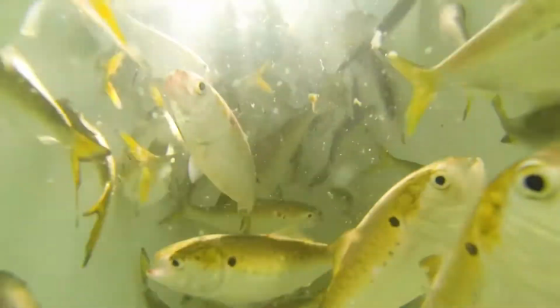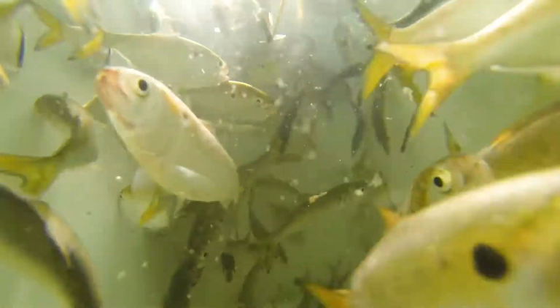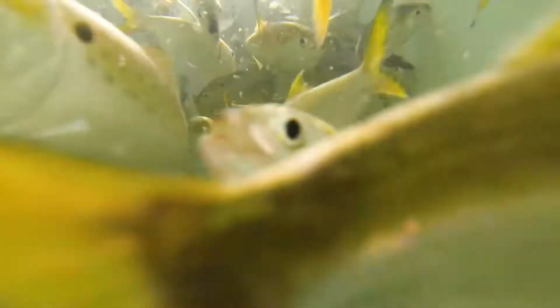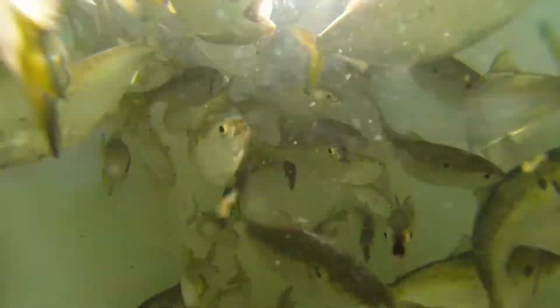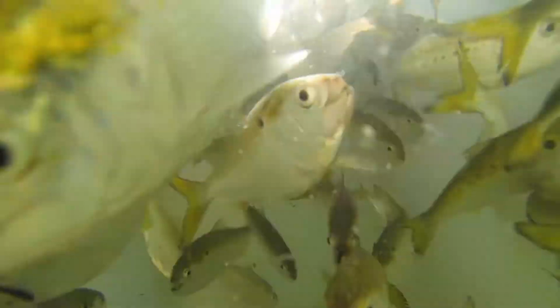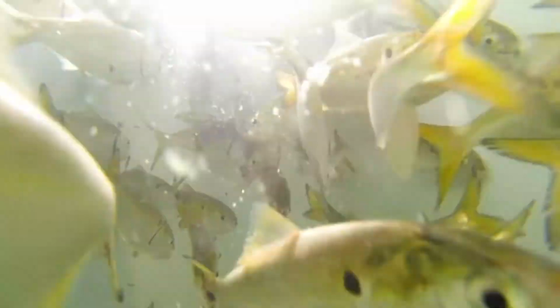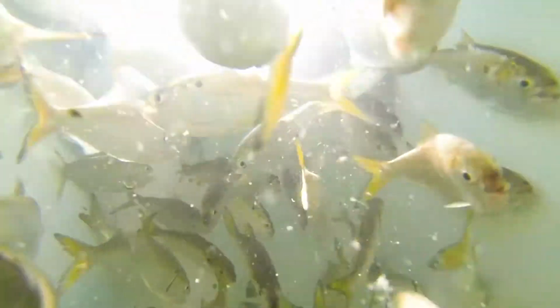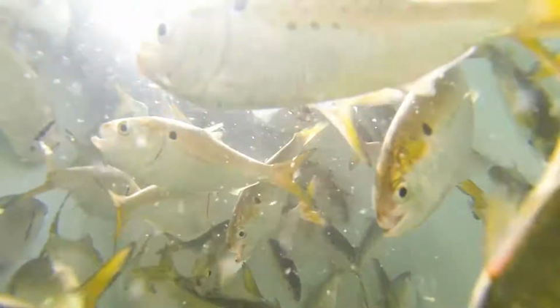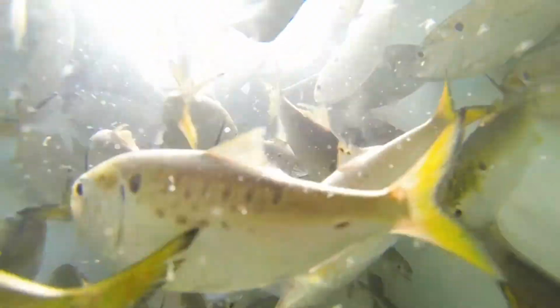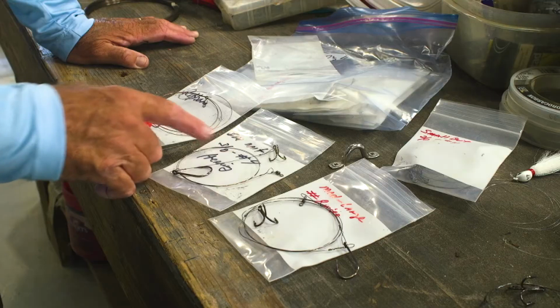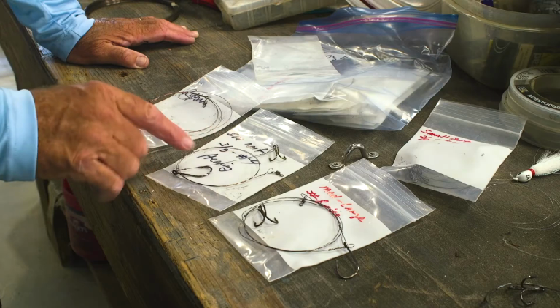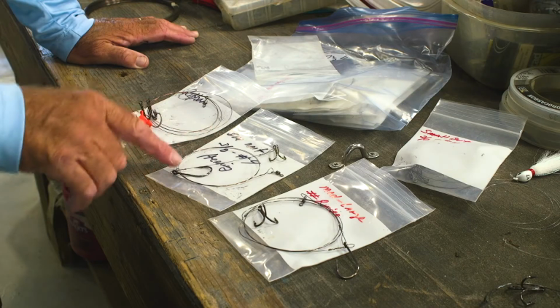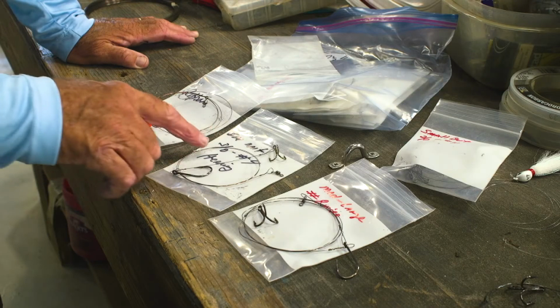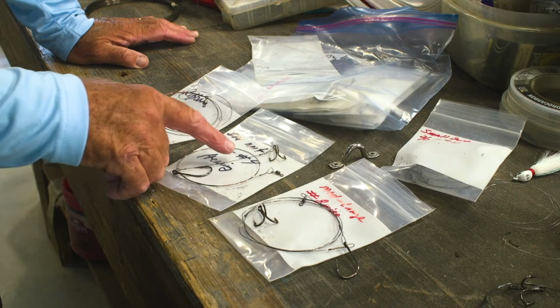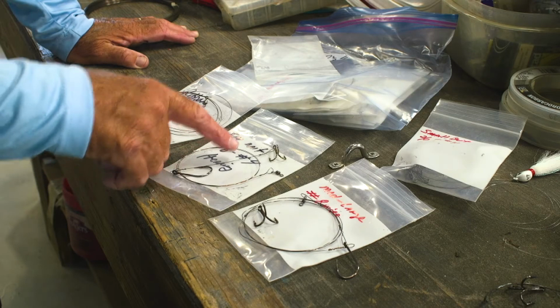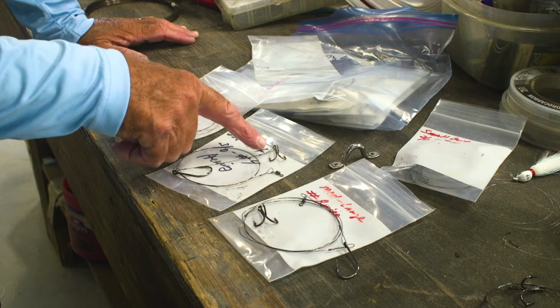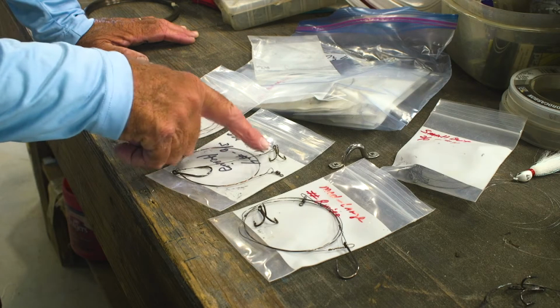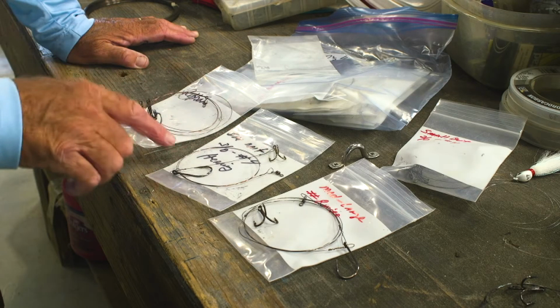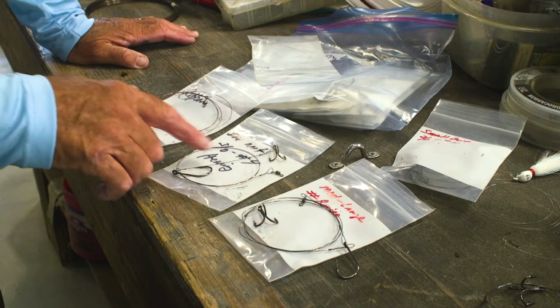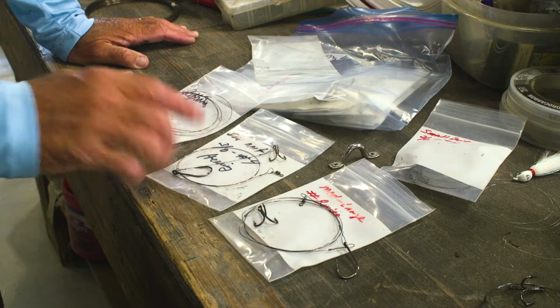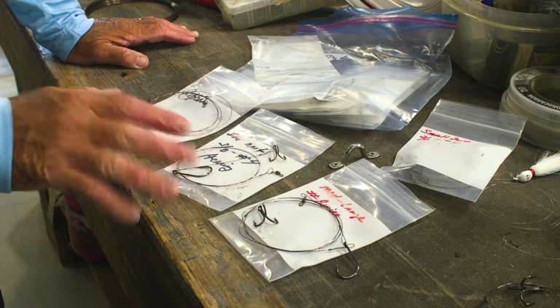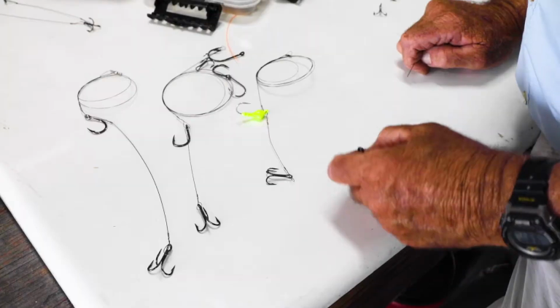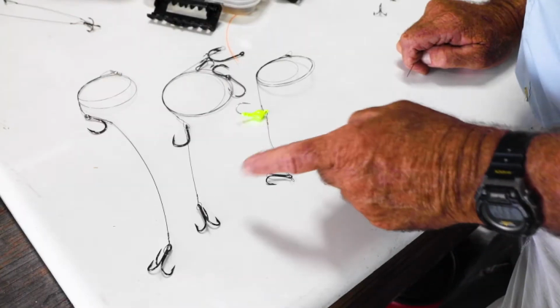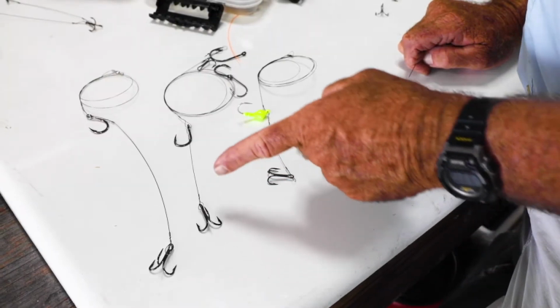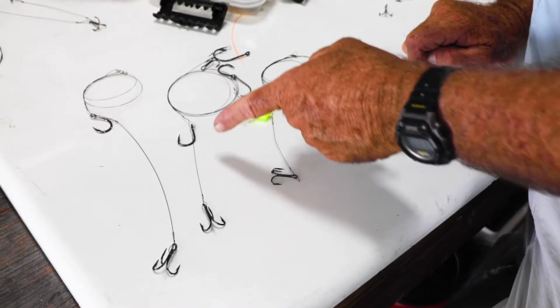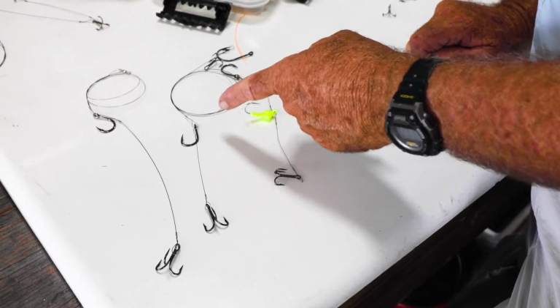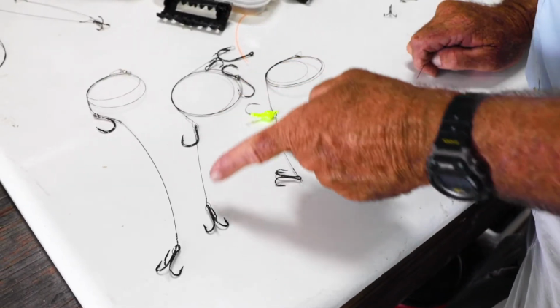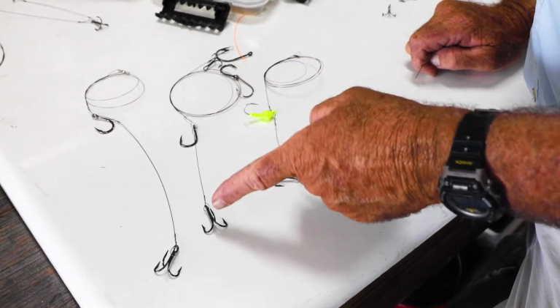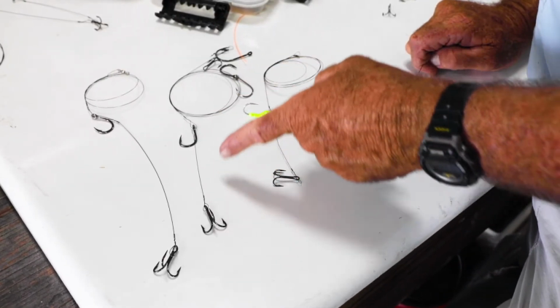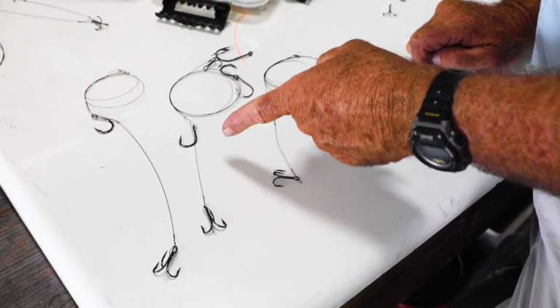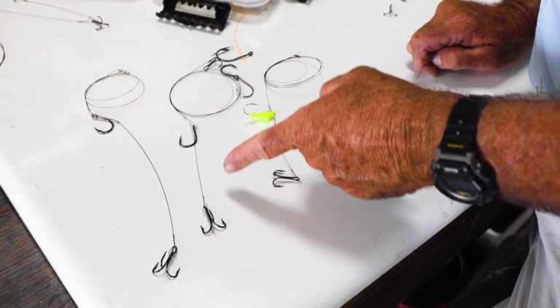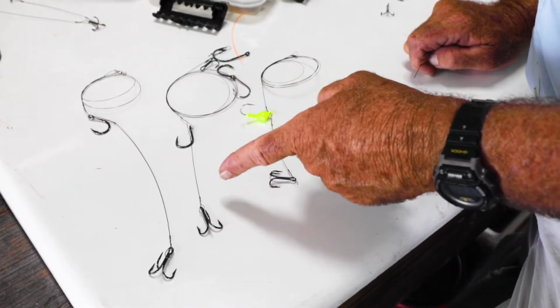For small or medium baits like herring, pogies, or sardines, I like a 3-0 nose hook and a number four treble when we're targeting kingfish. Hook spacing is also critical. For these baits, about four inches apart works fine.